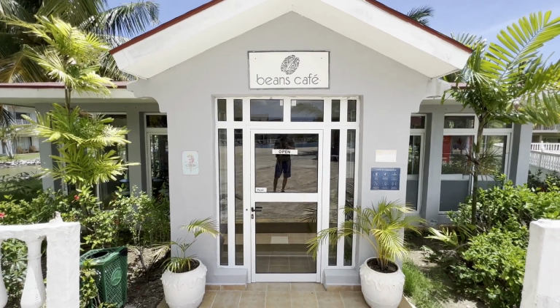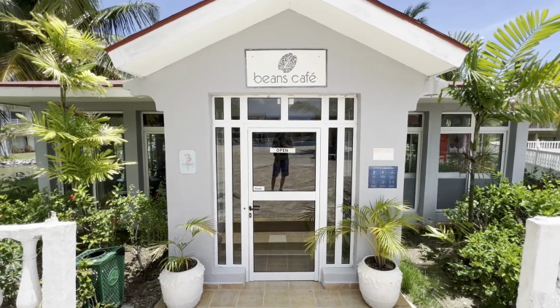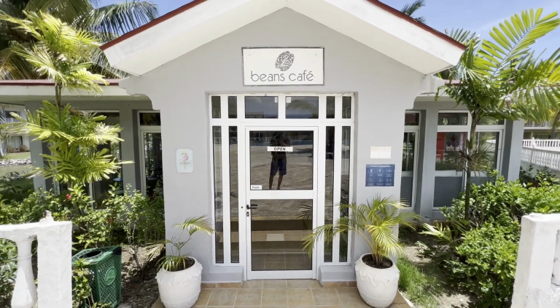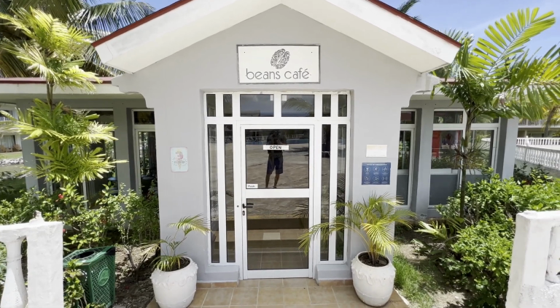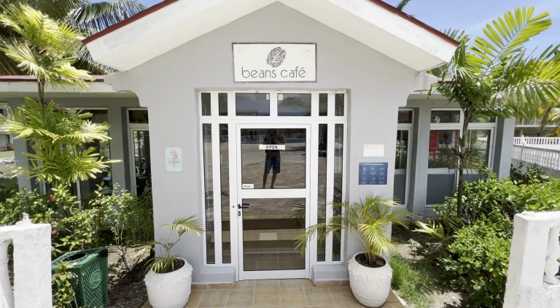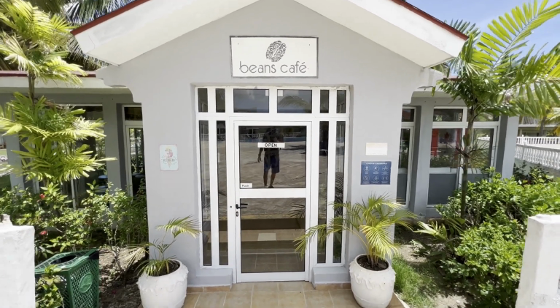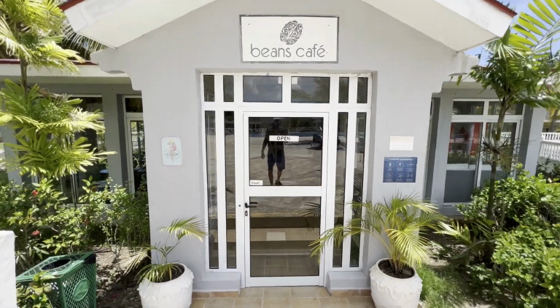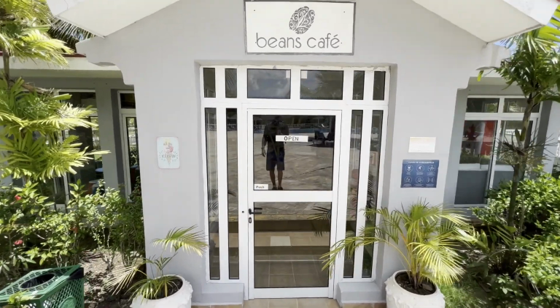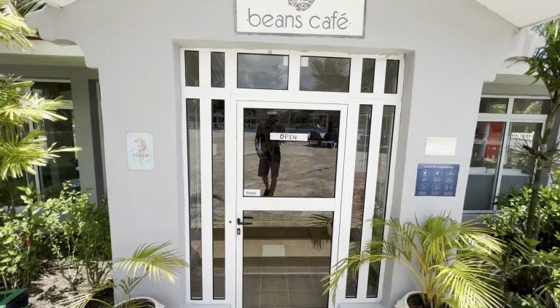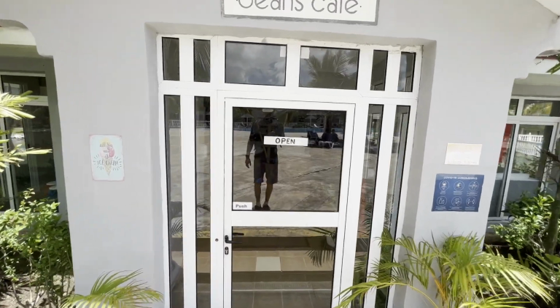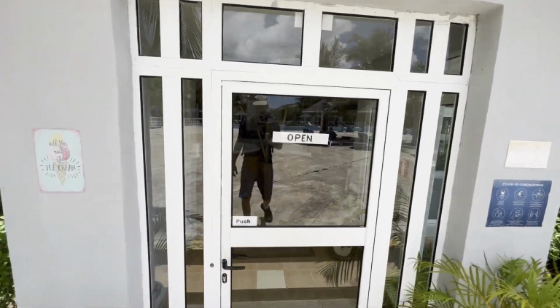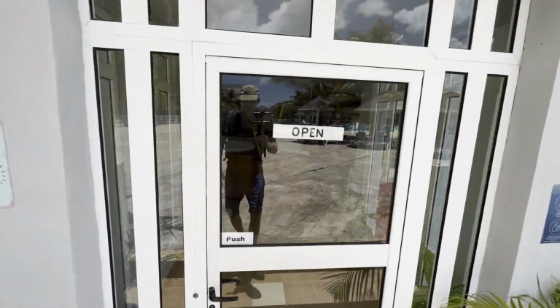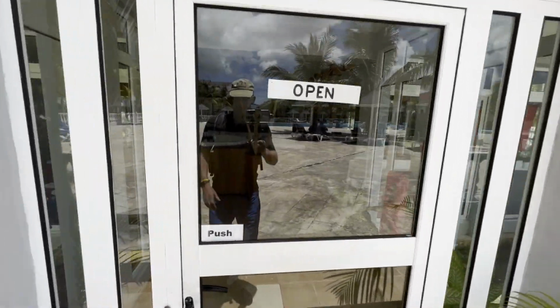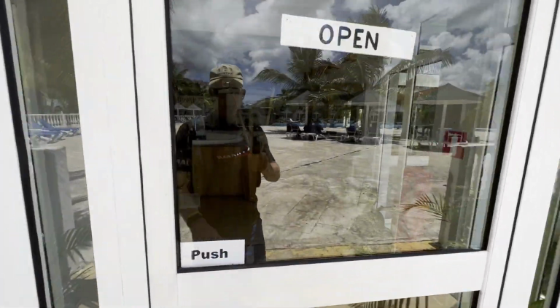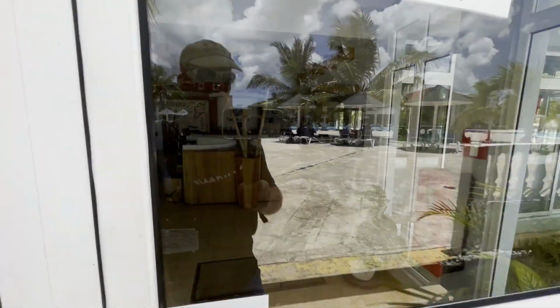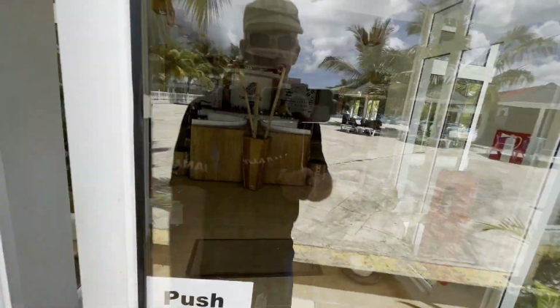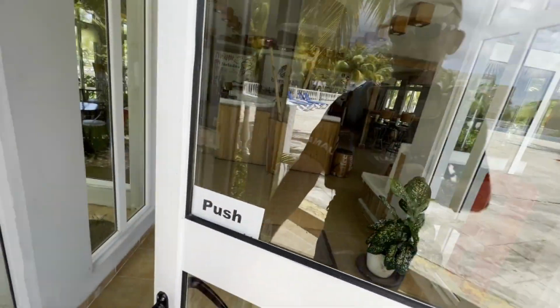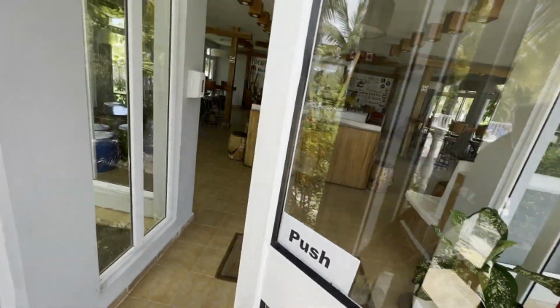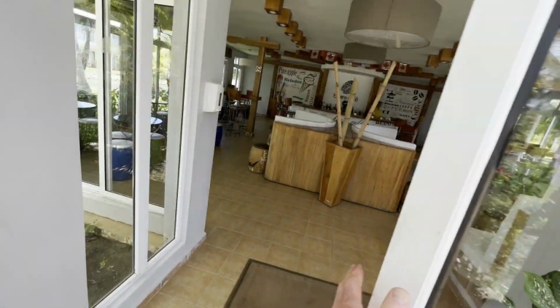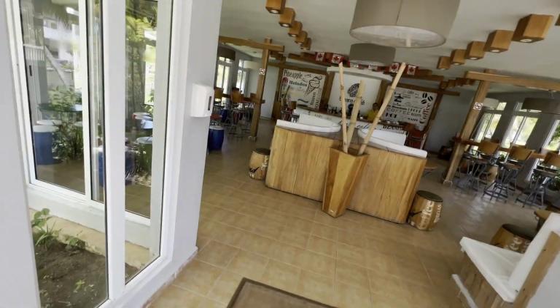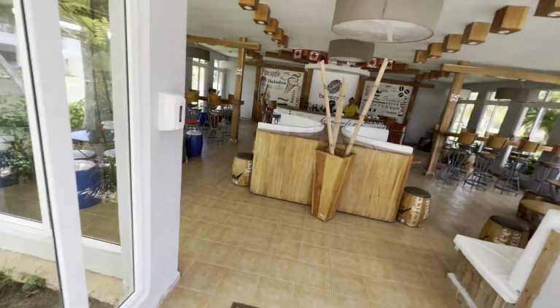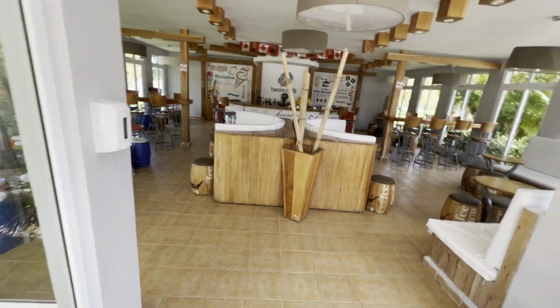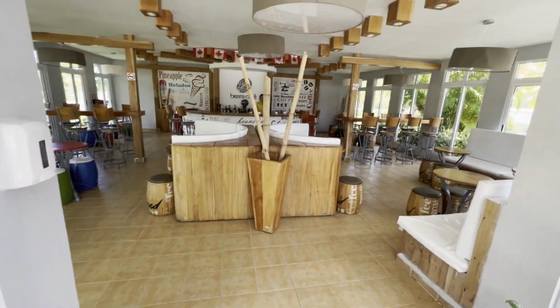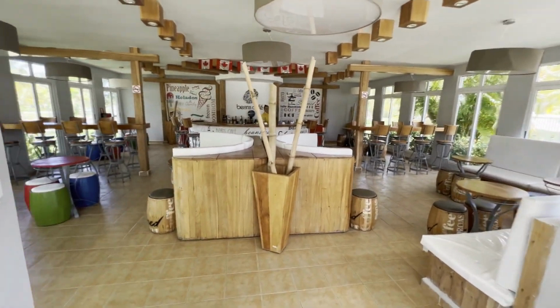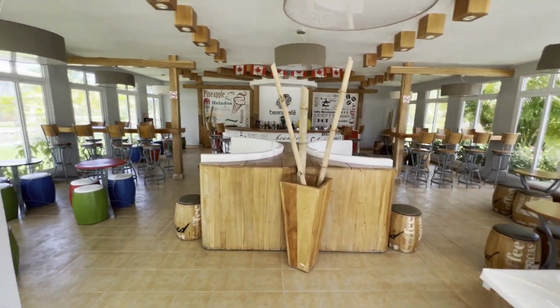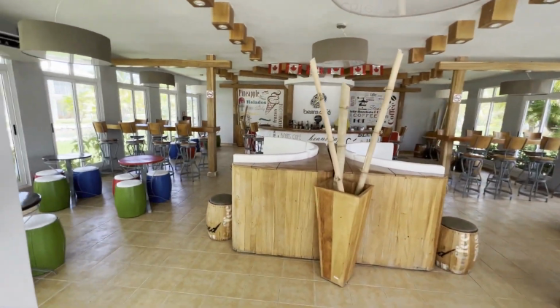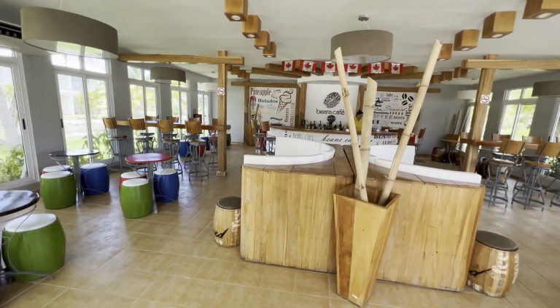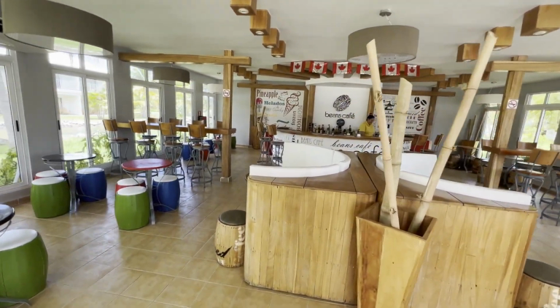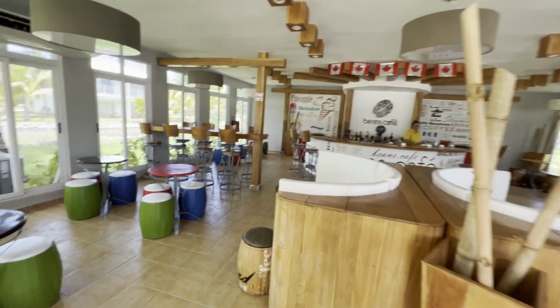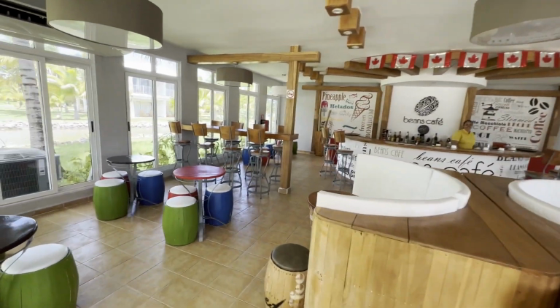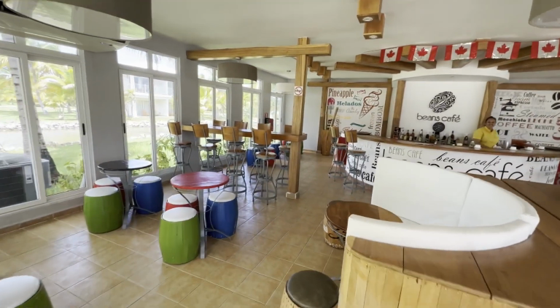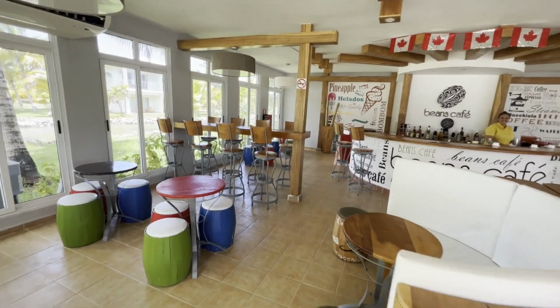We're just outside the Beans Café — ice cream and coffee, I presume. See what we got in here. Definitely coffee in here. It smells good.